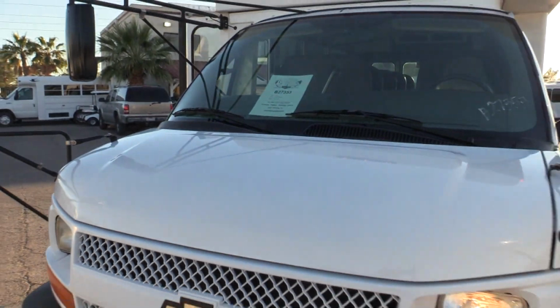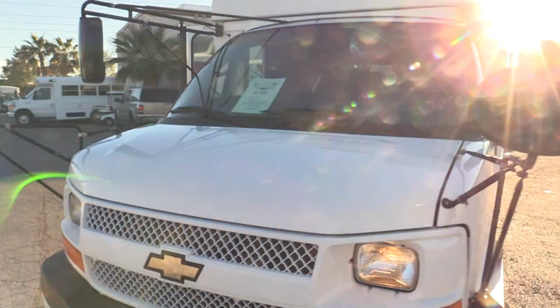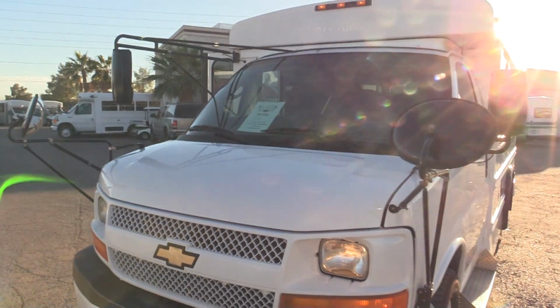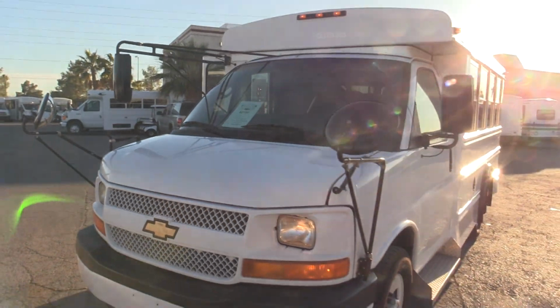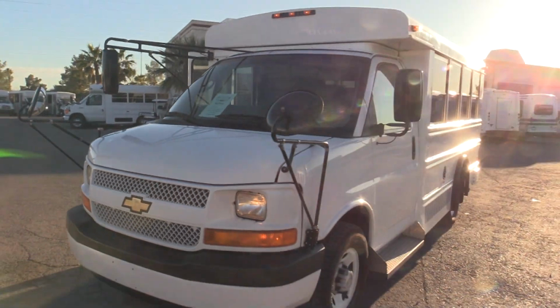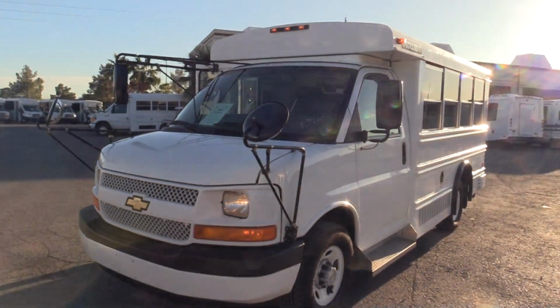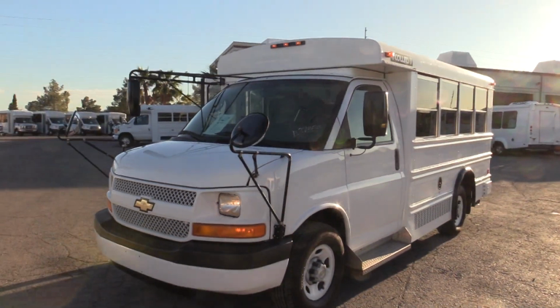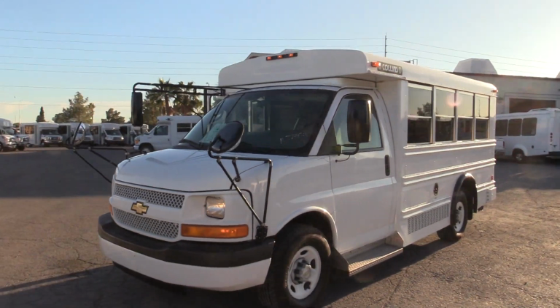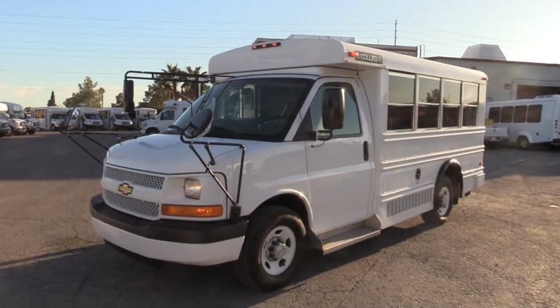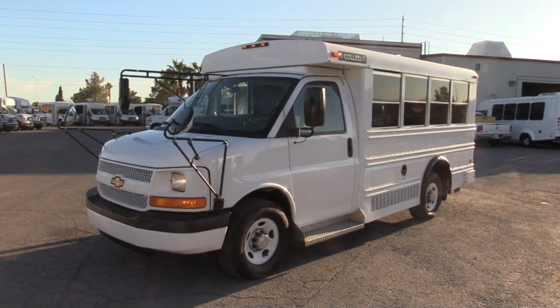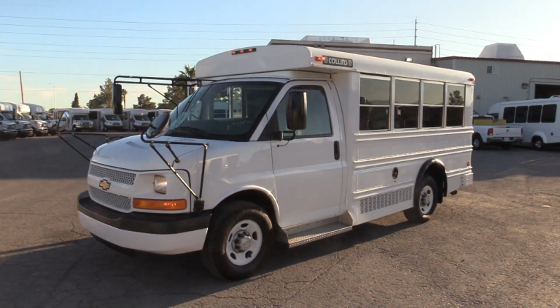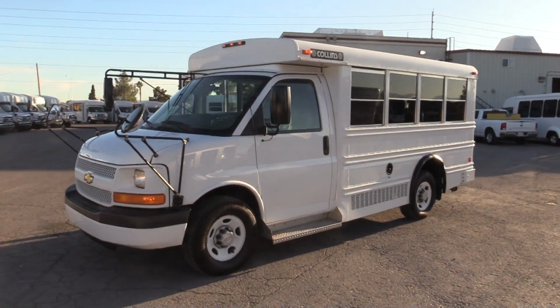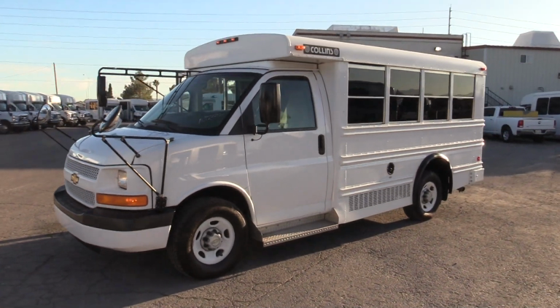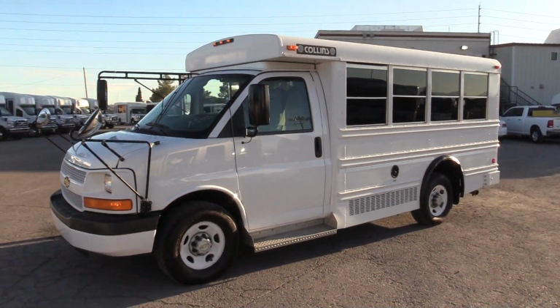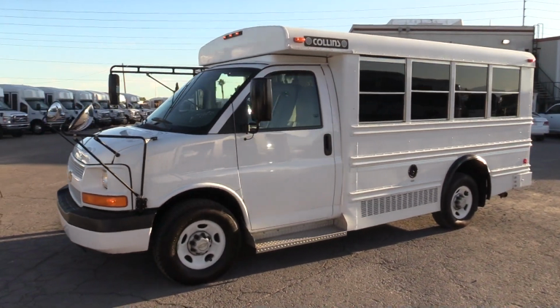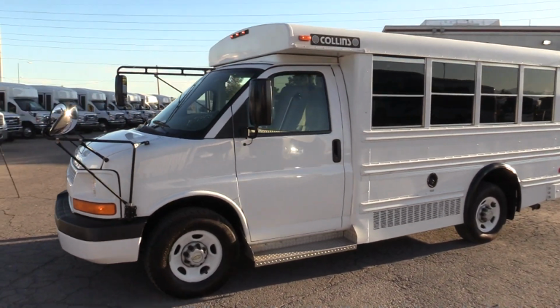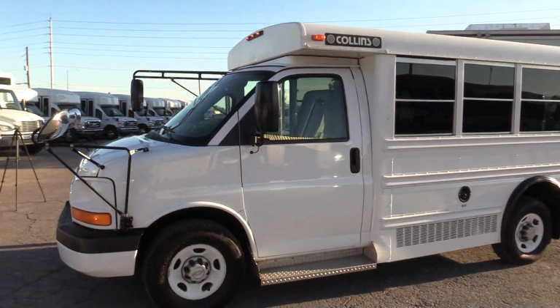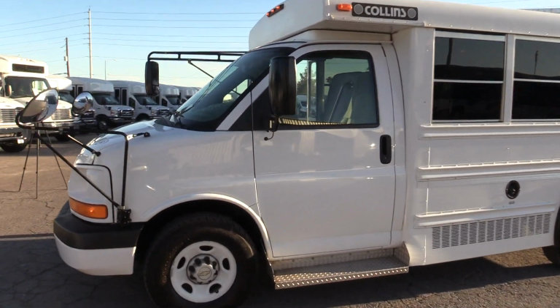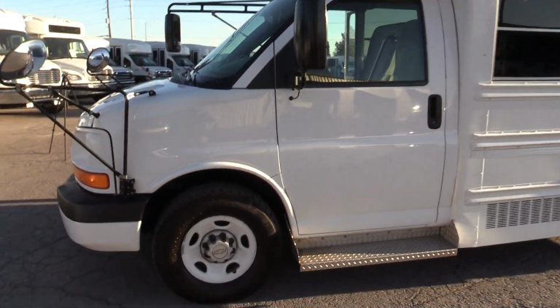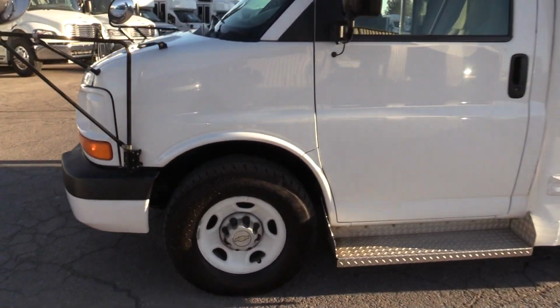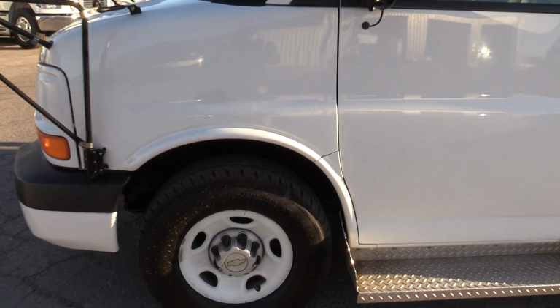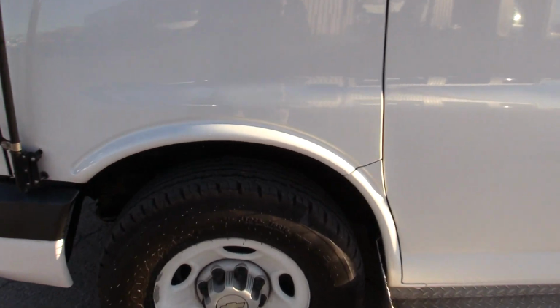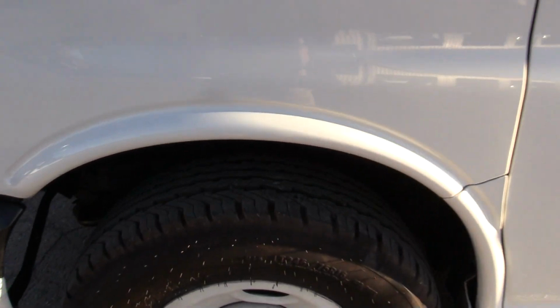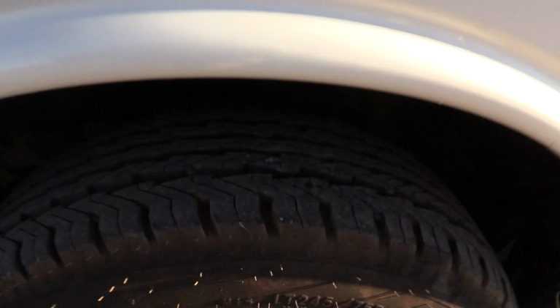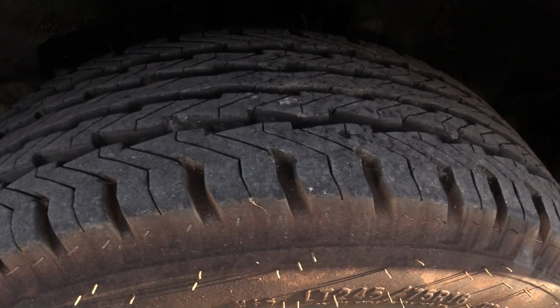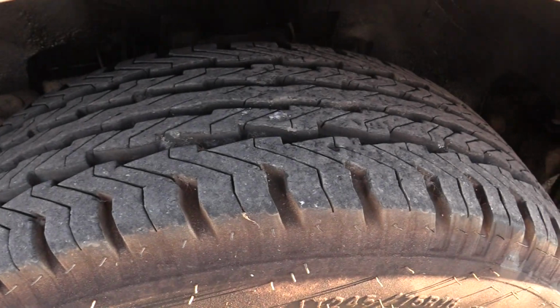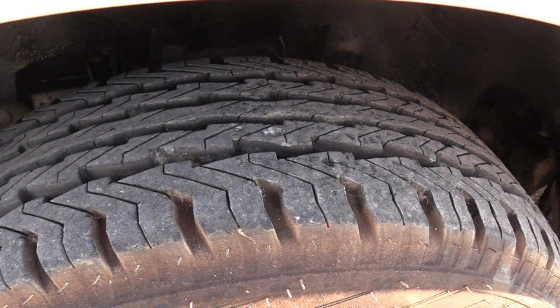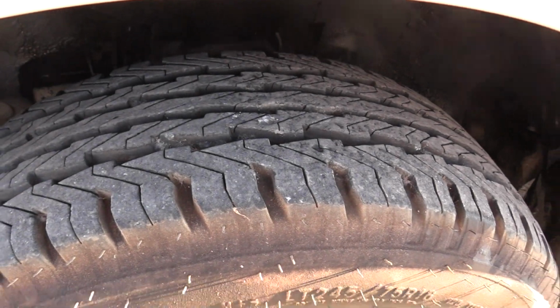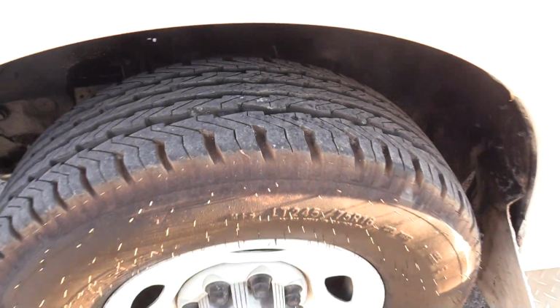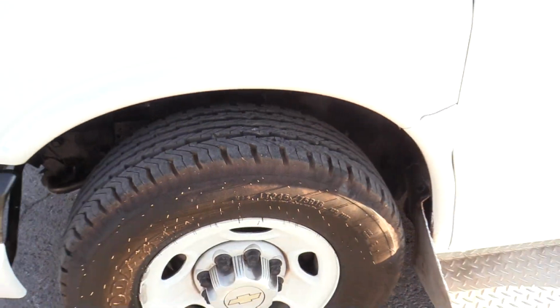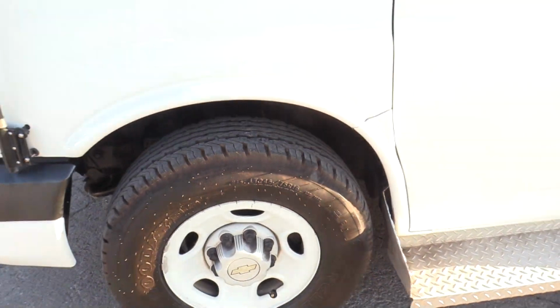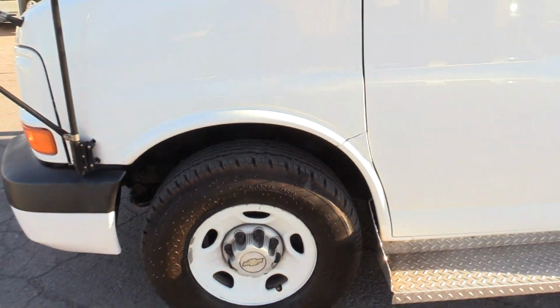This is an MFSA B bus — a Multifunction School and Activity bus. Taking a look at the tires all the way around, they look really good with lots of life left in them.